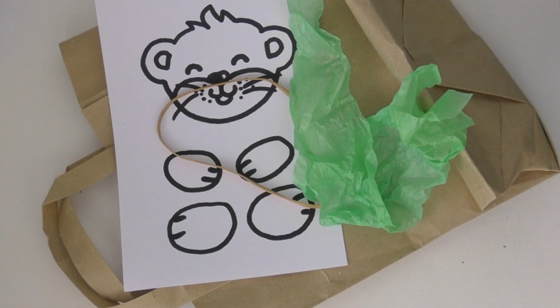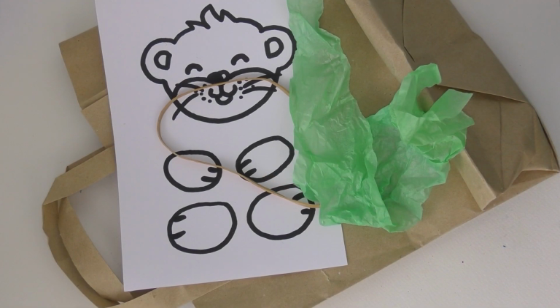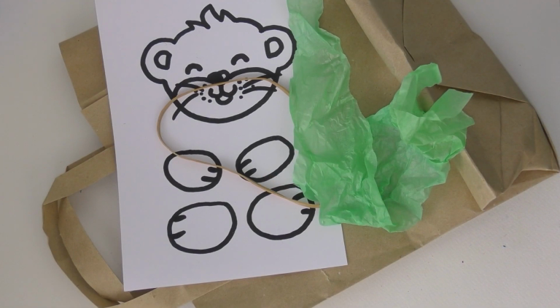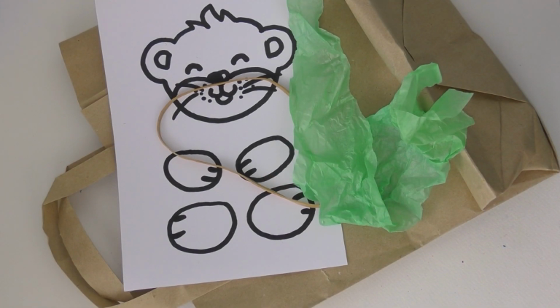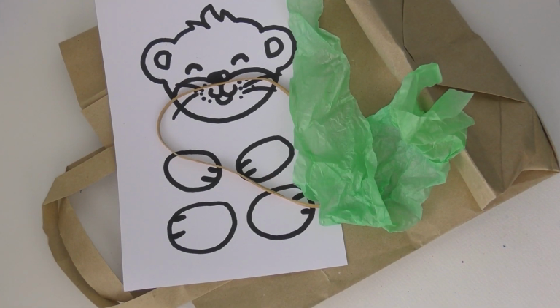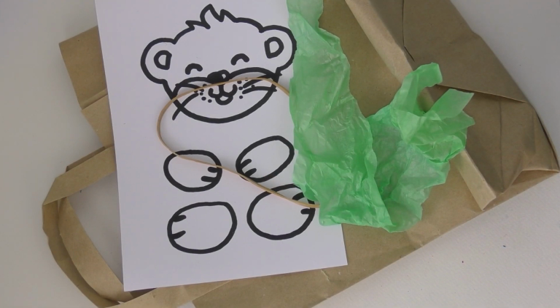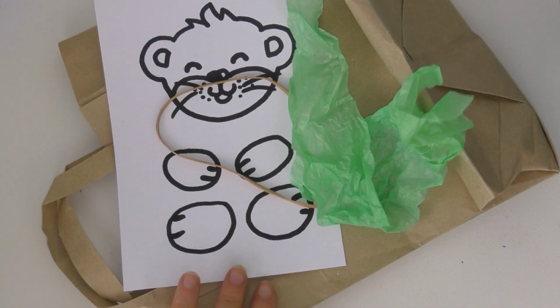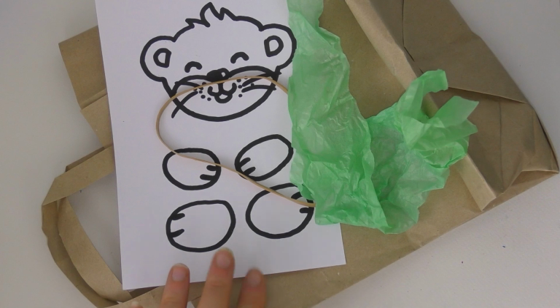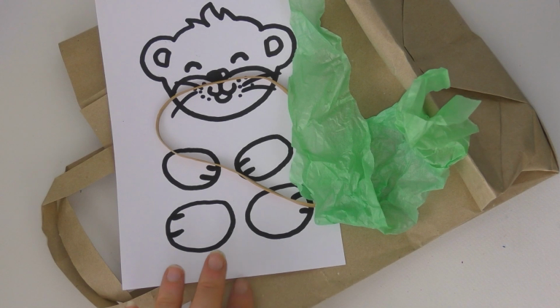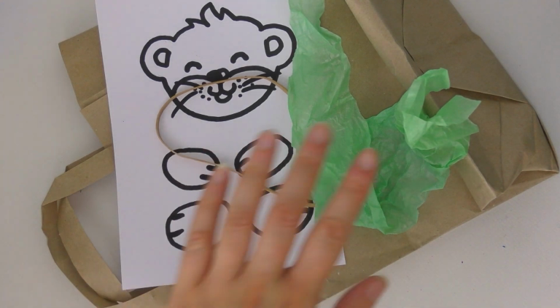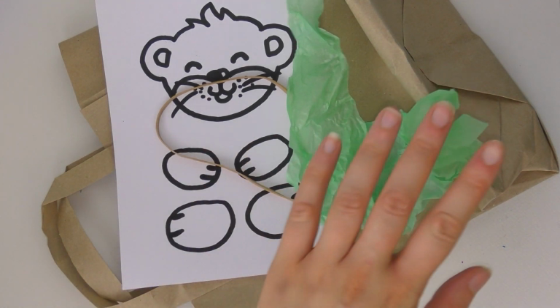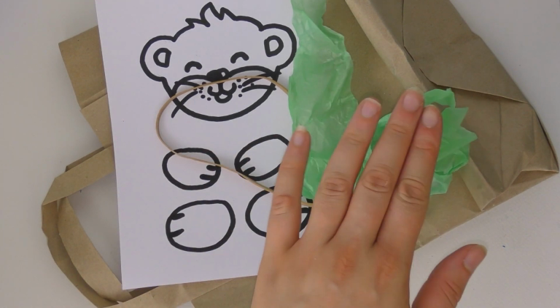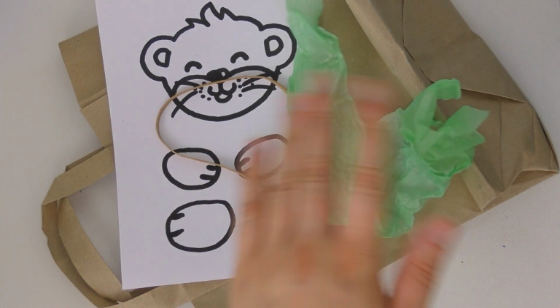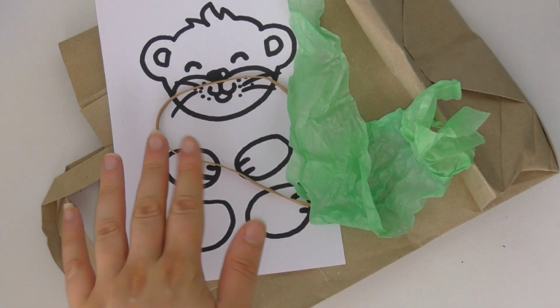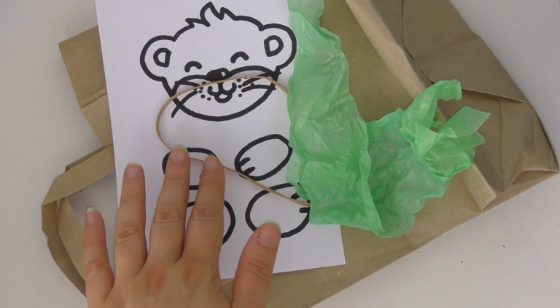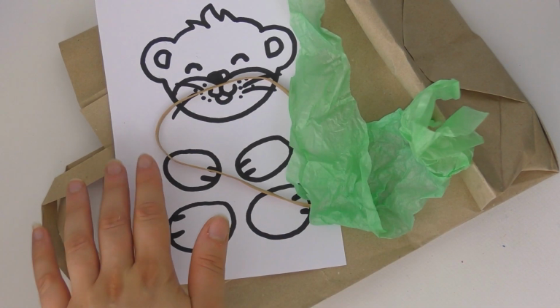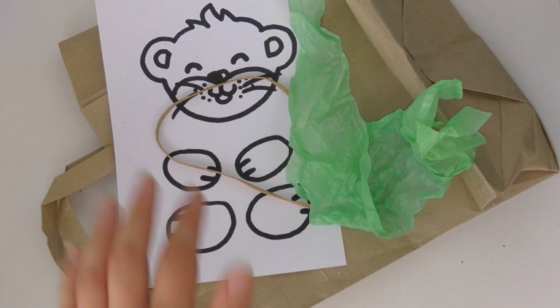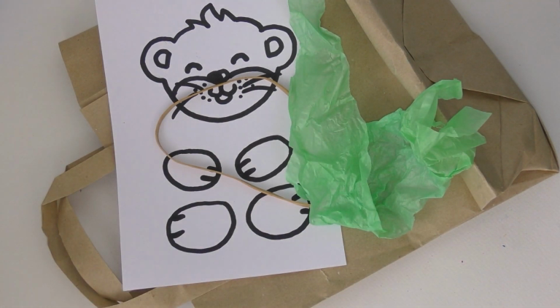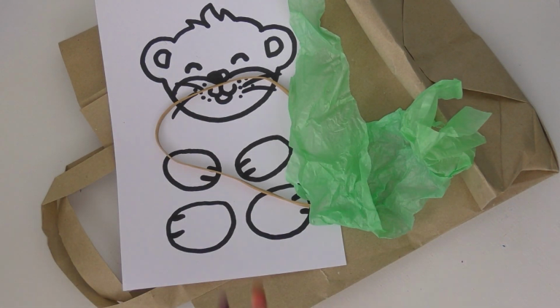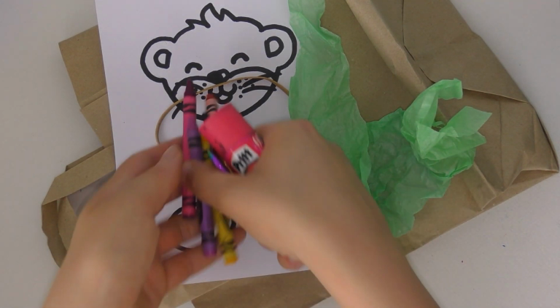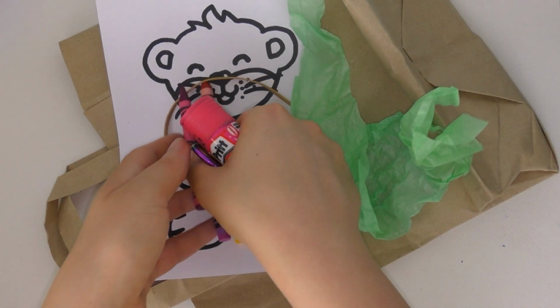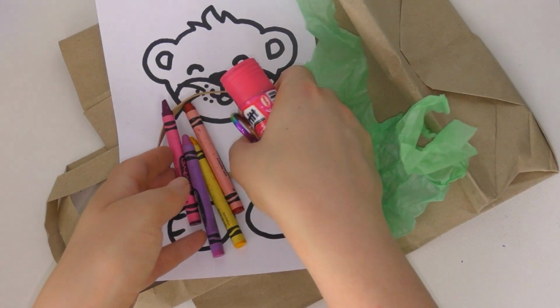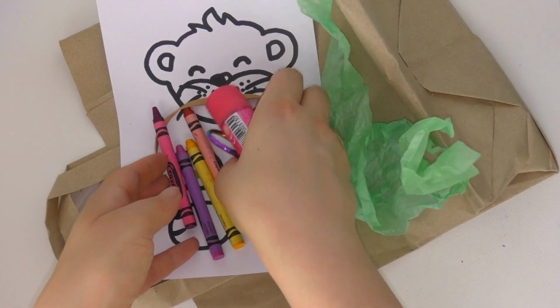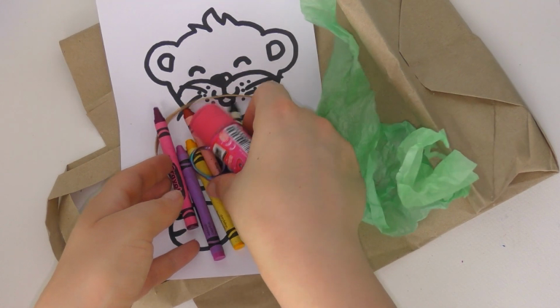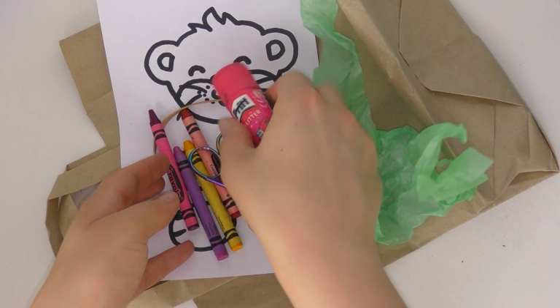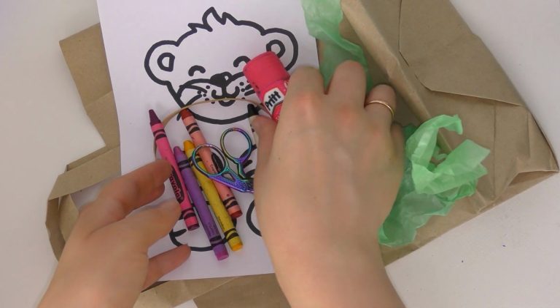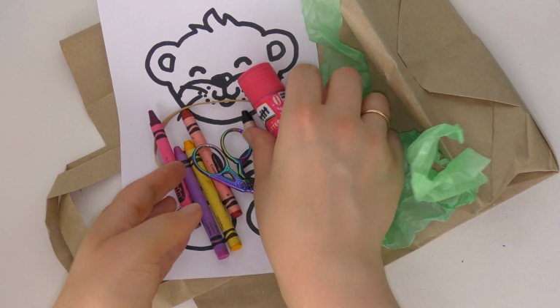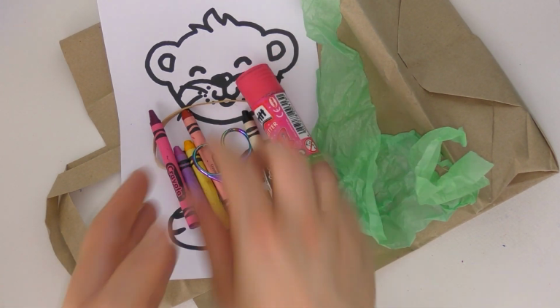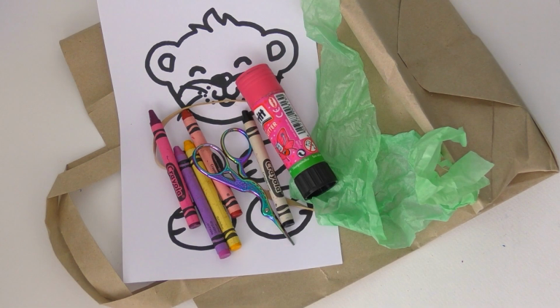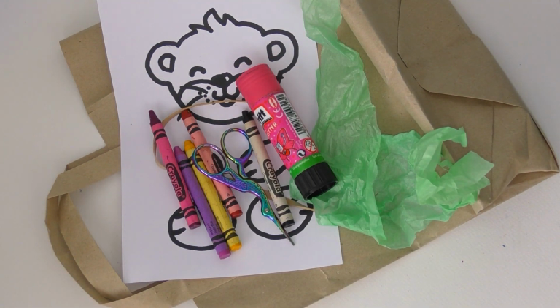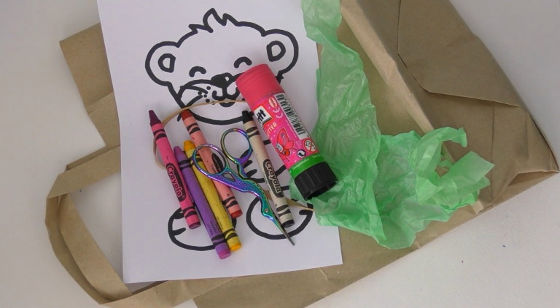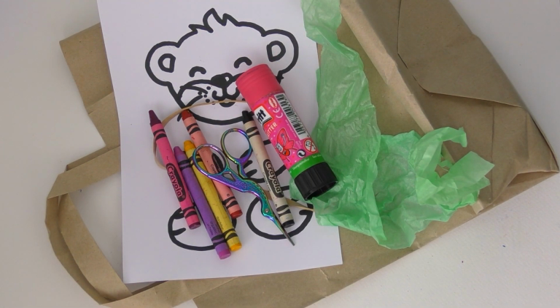So let's make a sea otter out of a paper bag. First of all, you need a paper bag, some green tissue paper, an elastic band, and the otter parts — which you can get in the craft bag from Bournemouth Library, or you can draw them yourself.